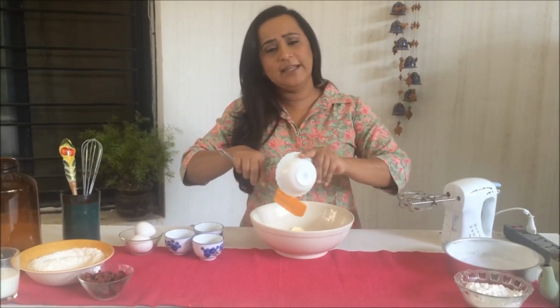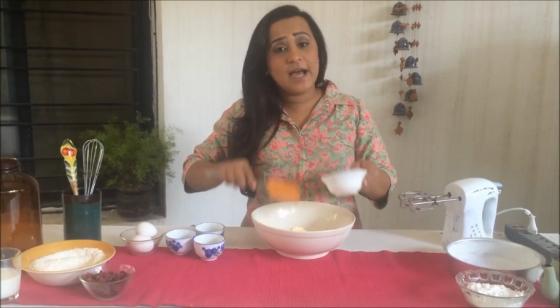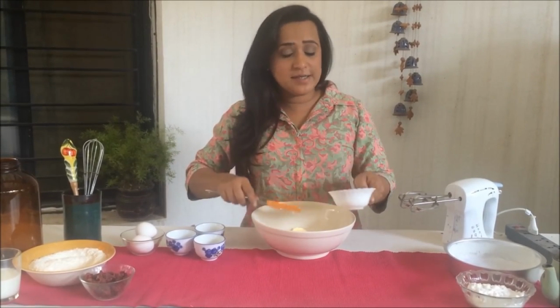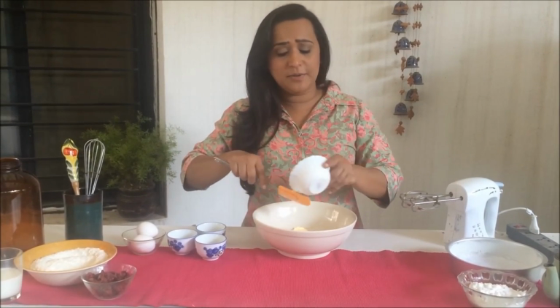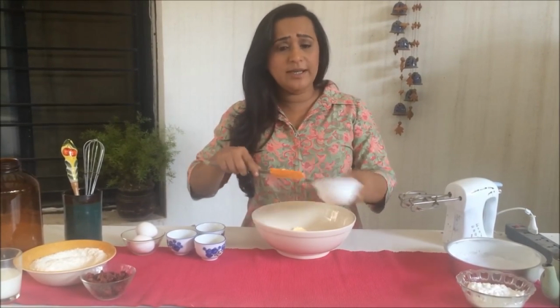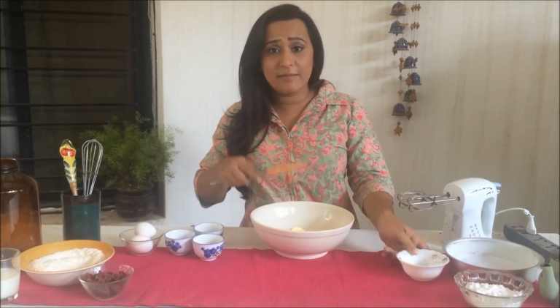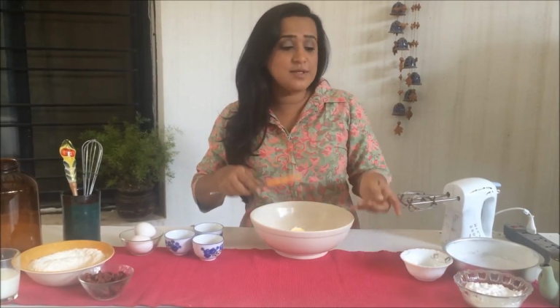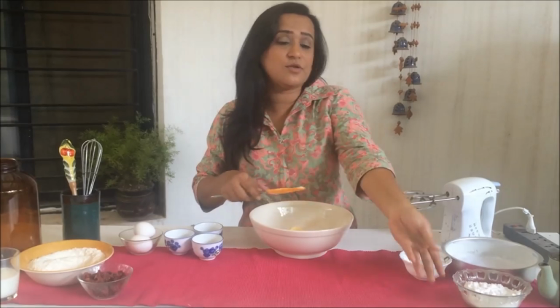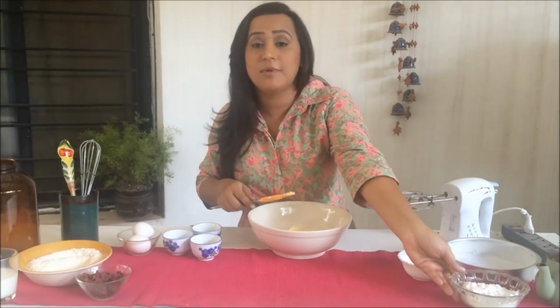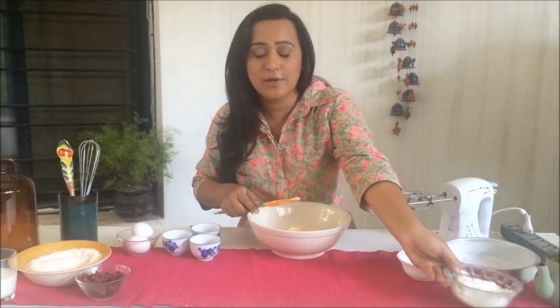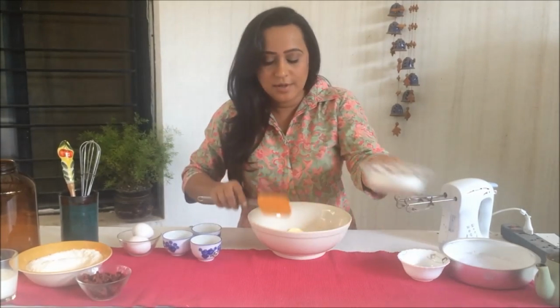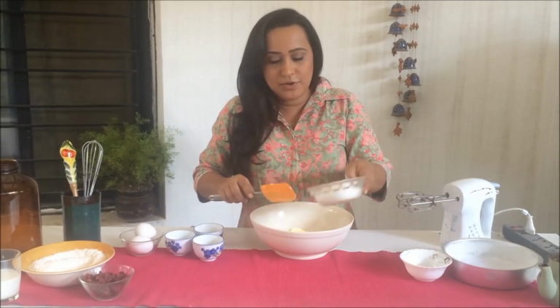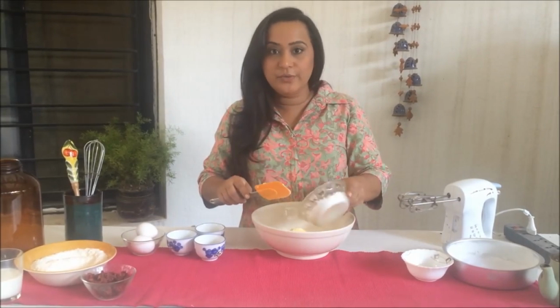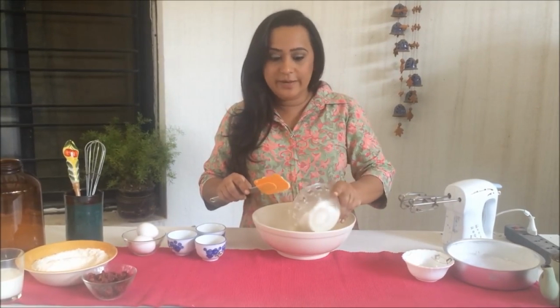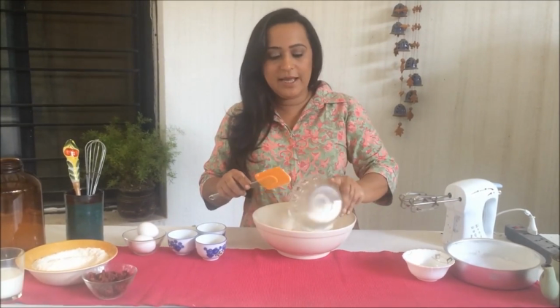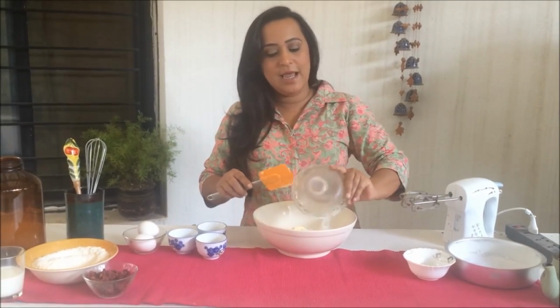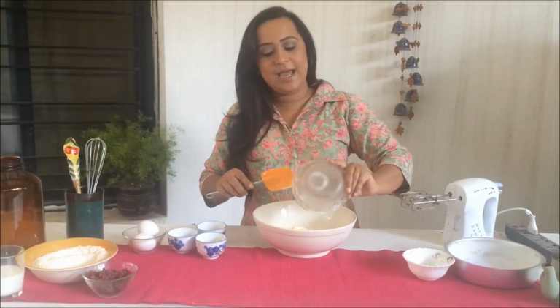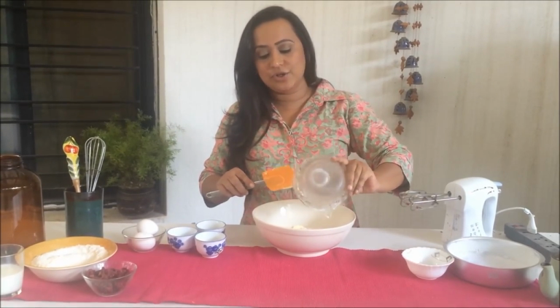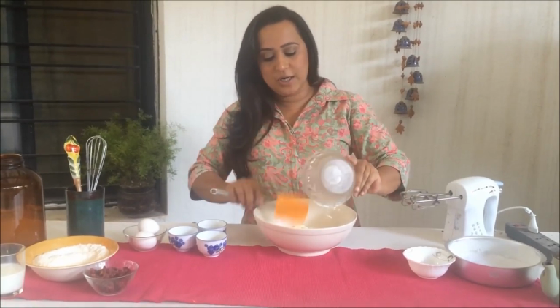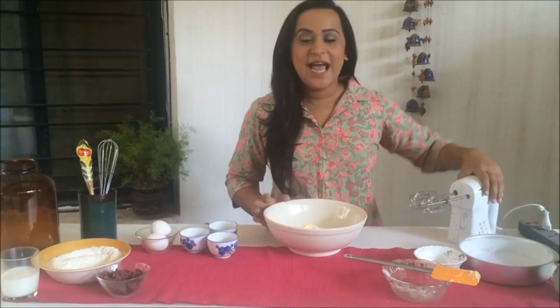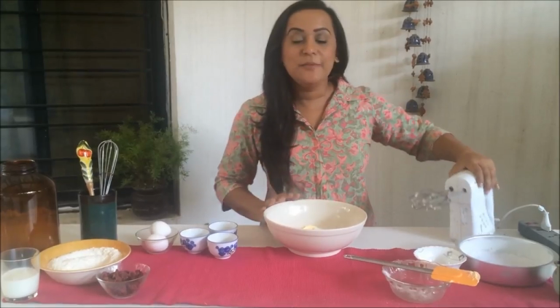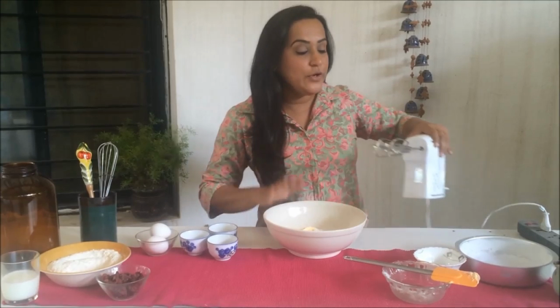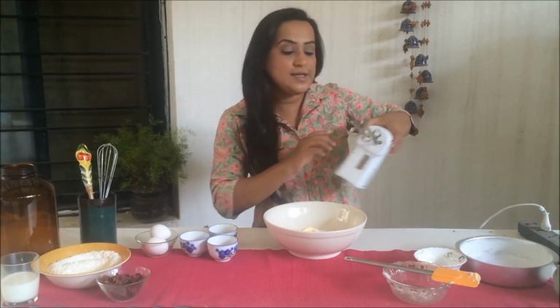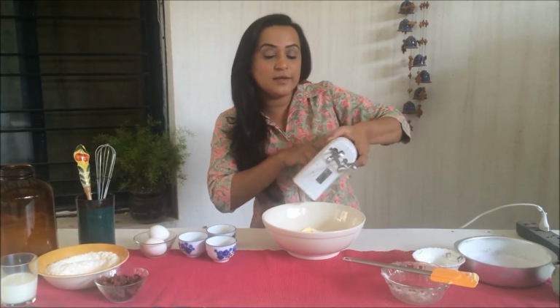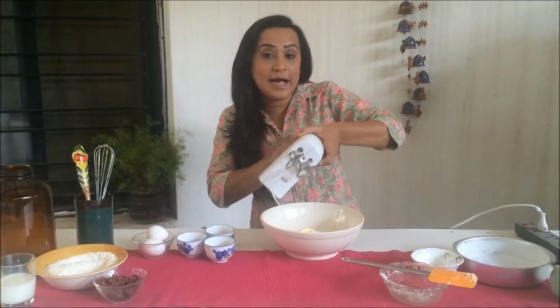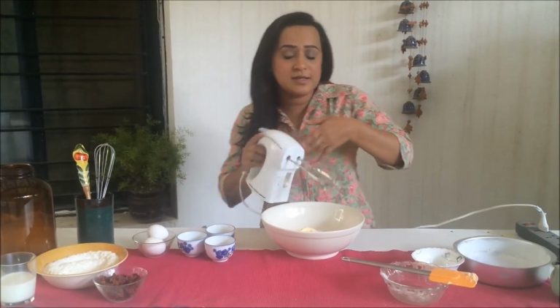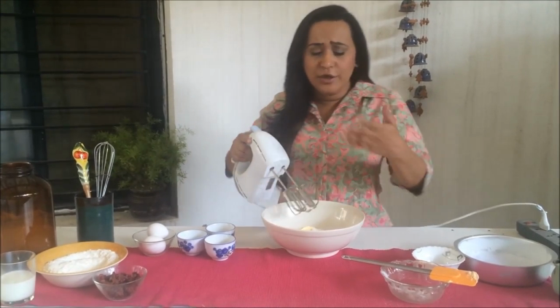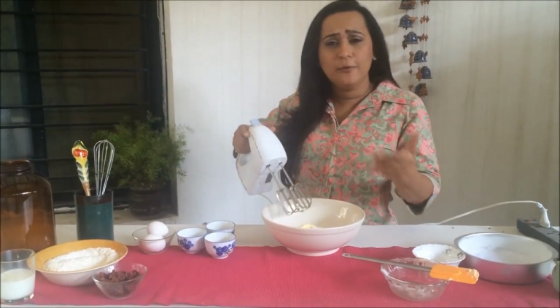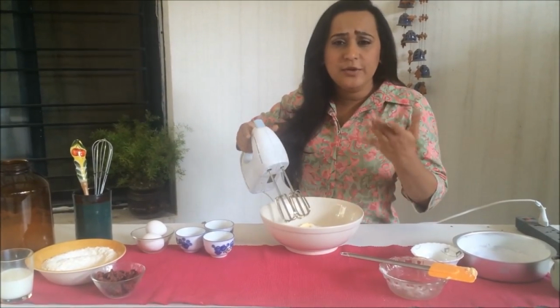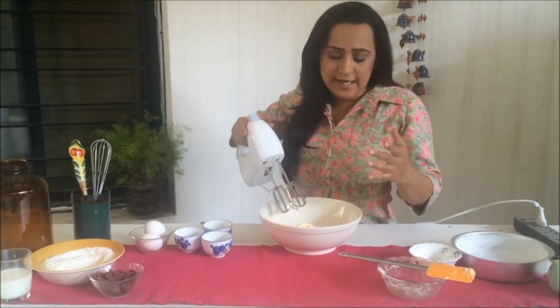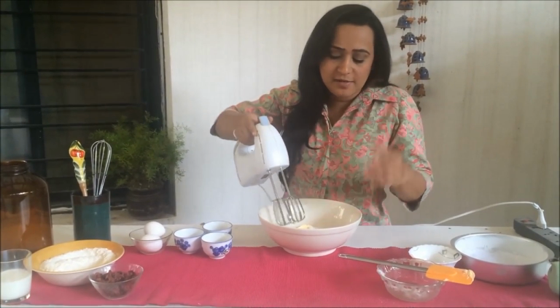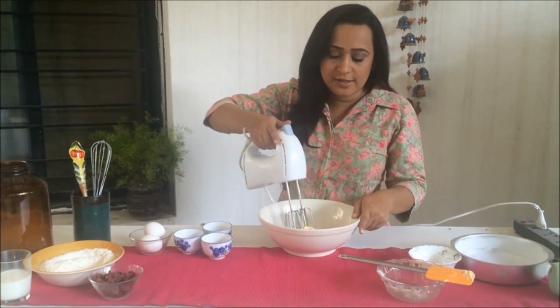You'll find the entire recipe with all the exact measurements in the description box below, so don't worry about that. Add in your sugar and now I'm going to cream these together with my hand mixer — you can obviously use a stand mixer for this.